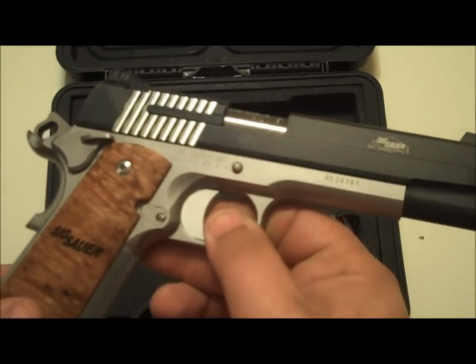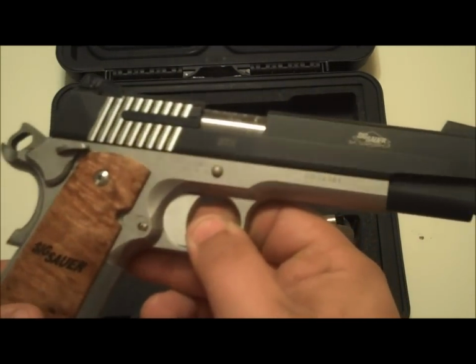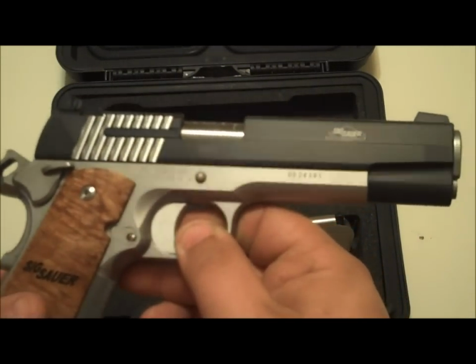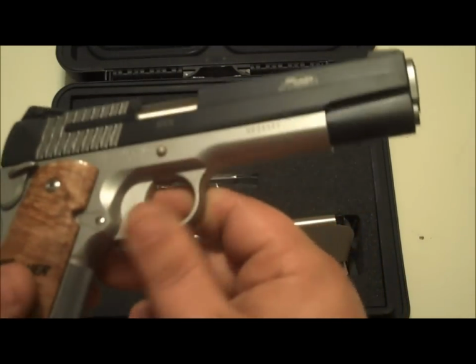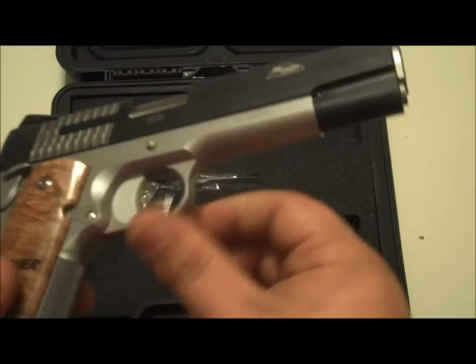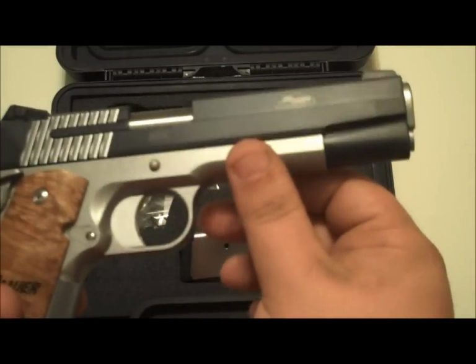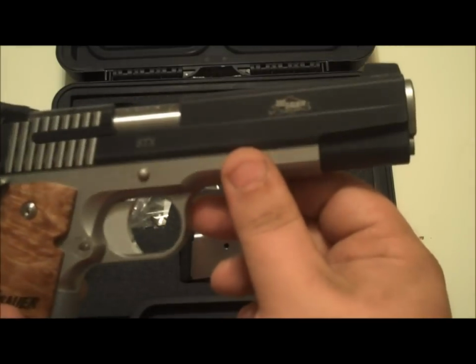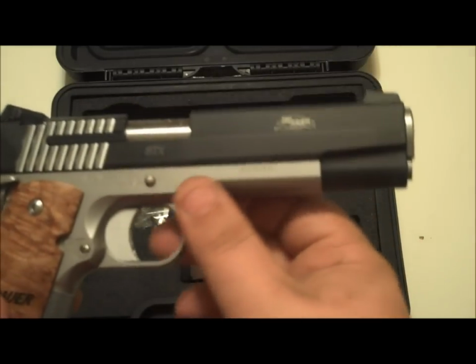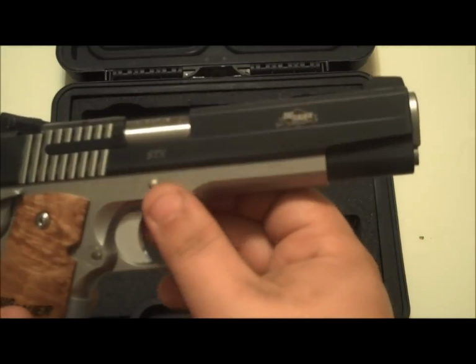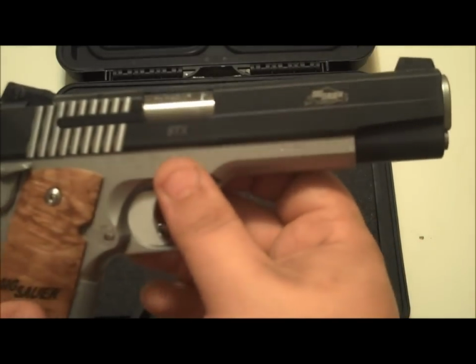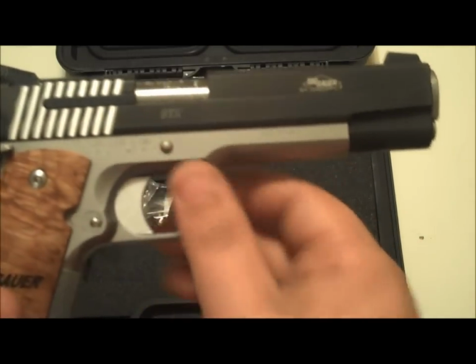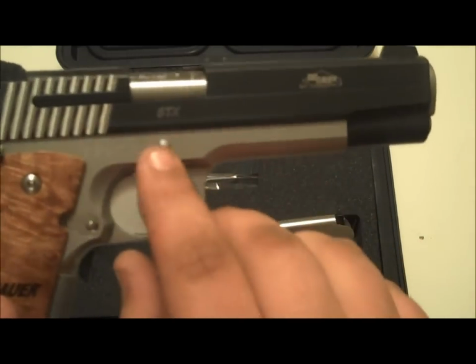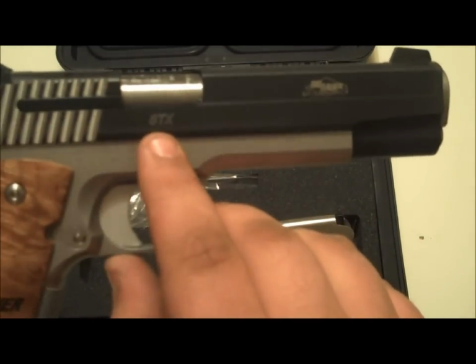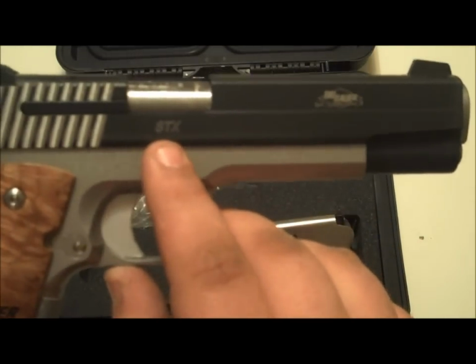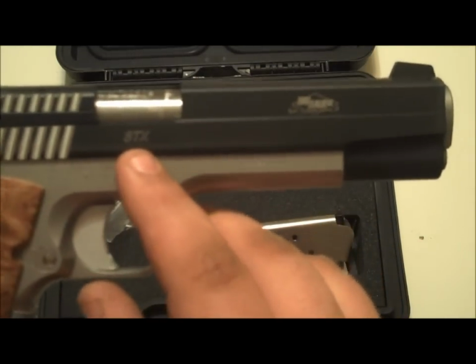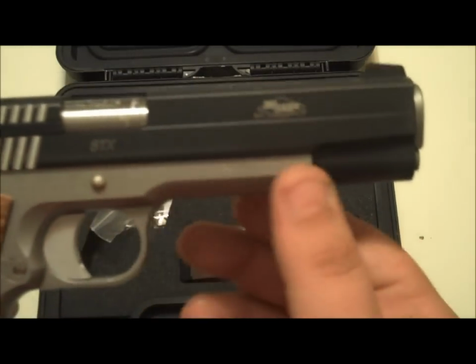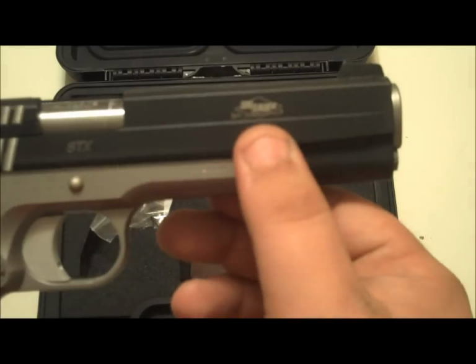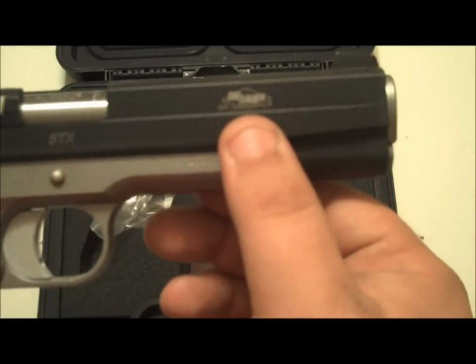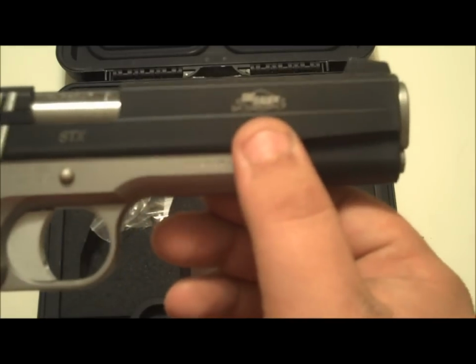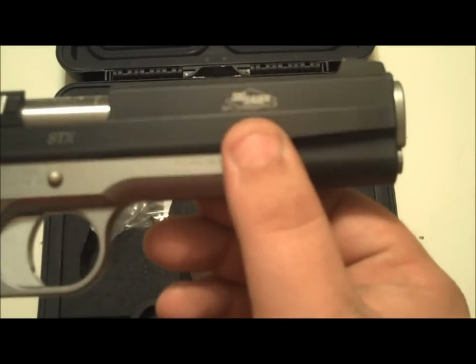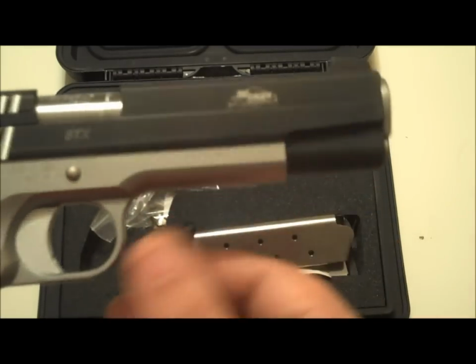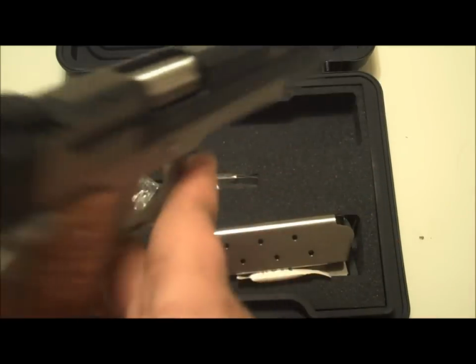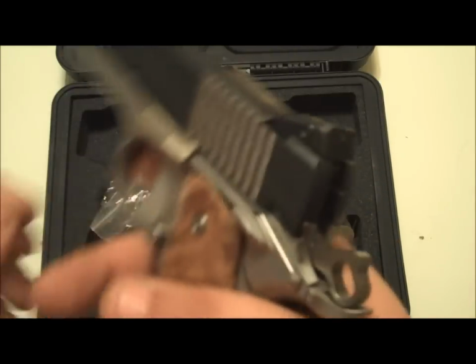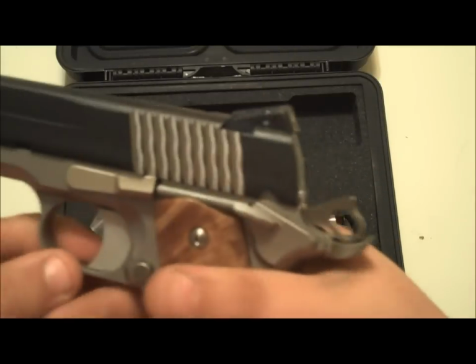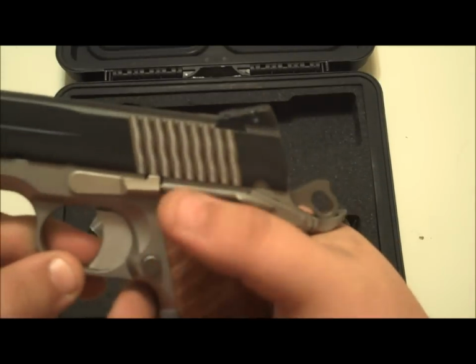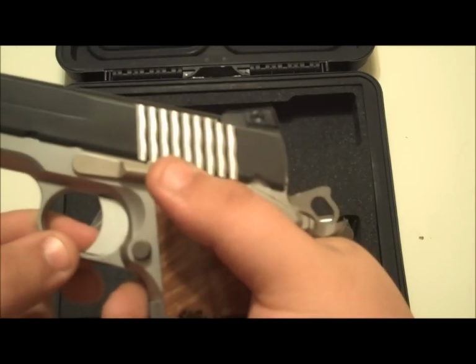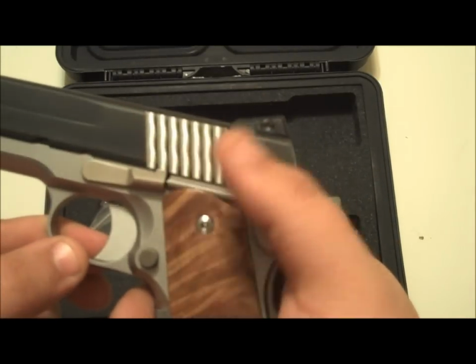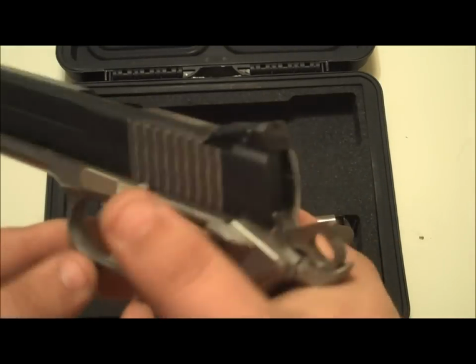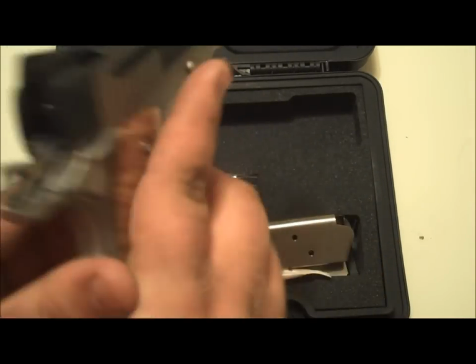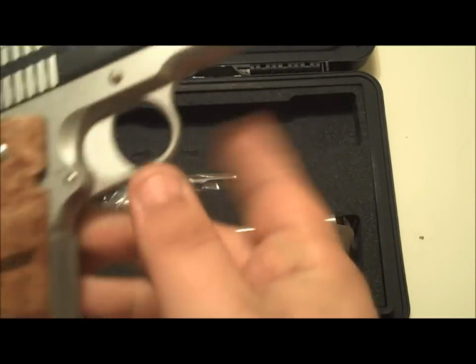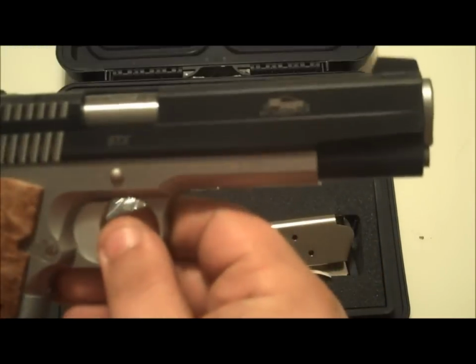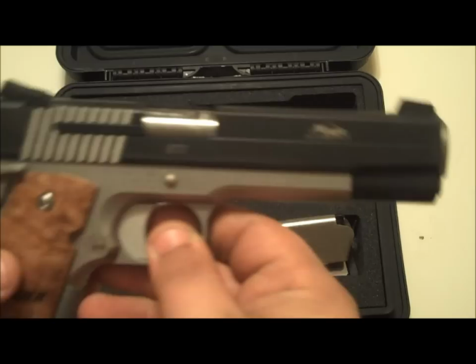You've got the stainless frame with a Nitron slide. Then you've got the word 'STX' here and 'Sig Custom Shop' right here. Some guns have too much writing on them; this is just enough.